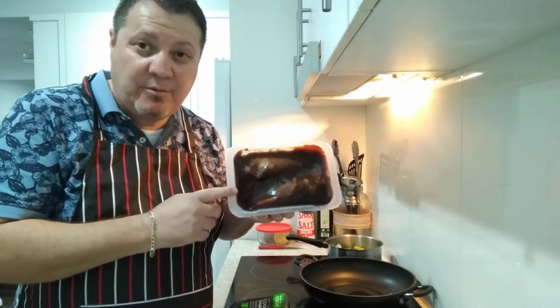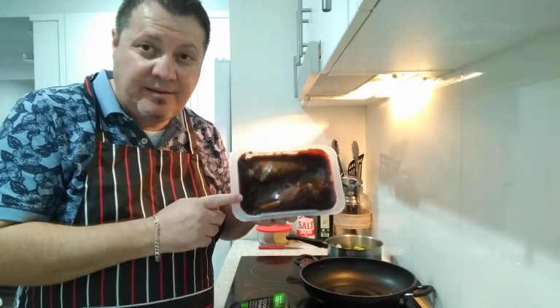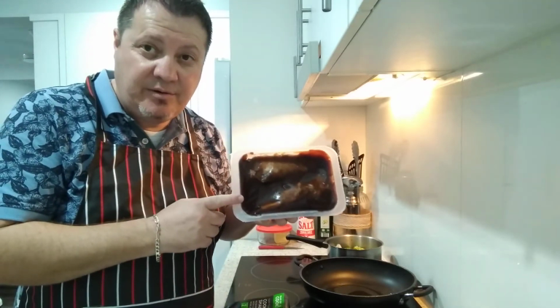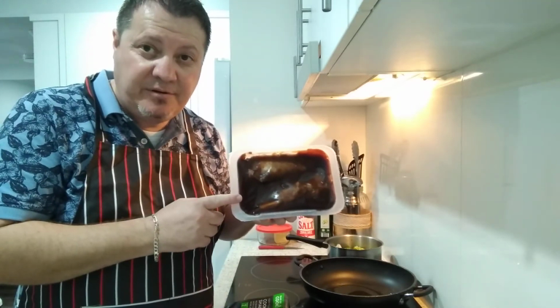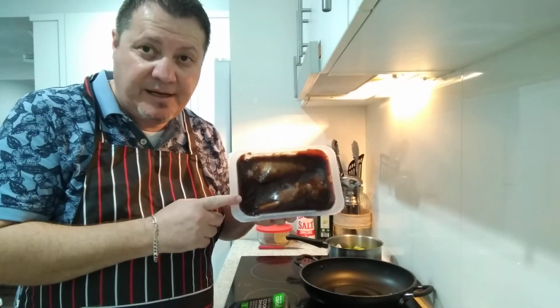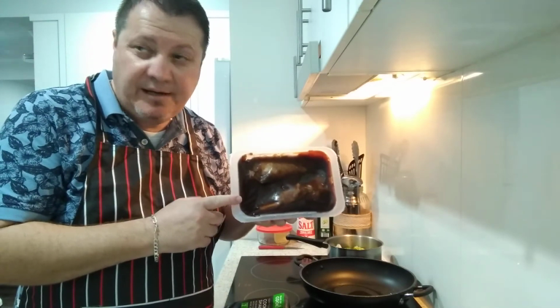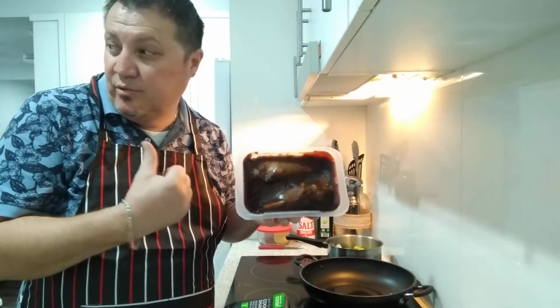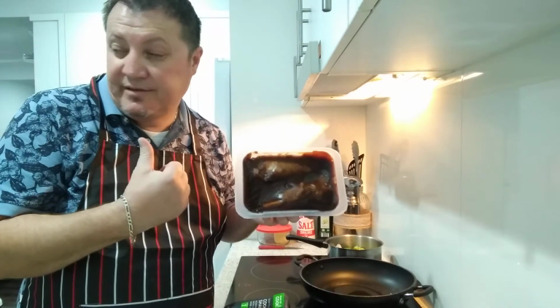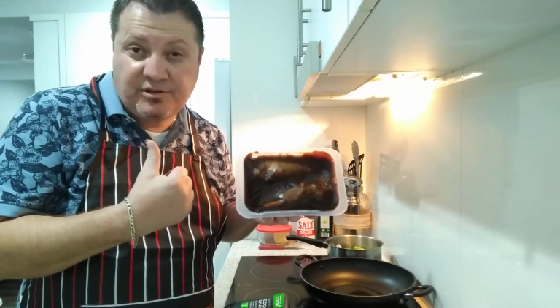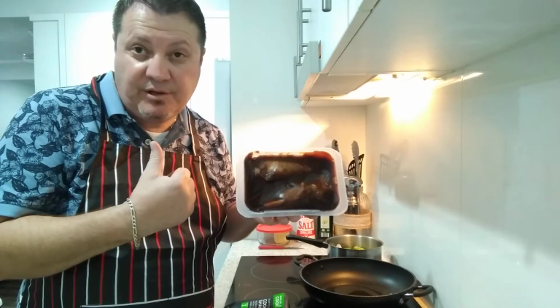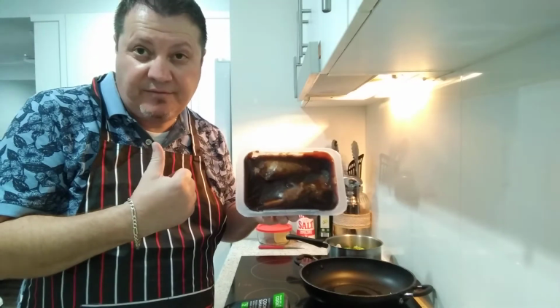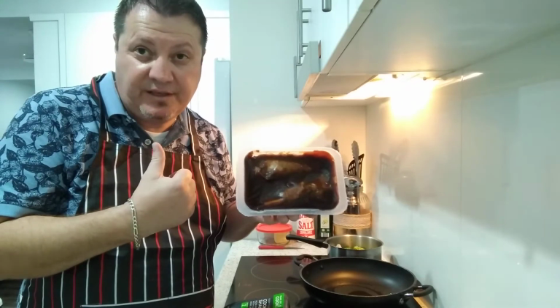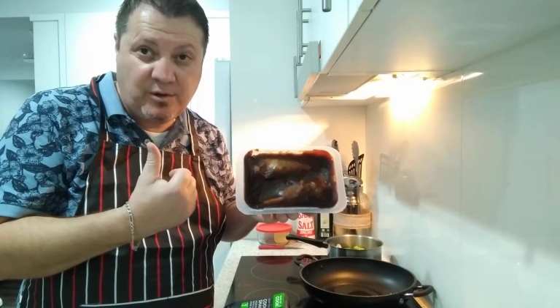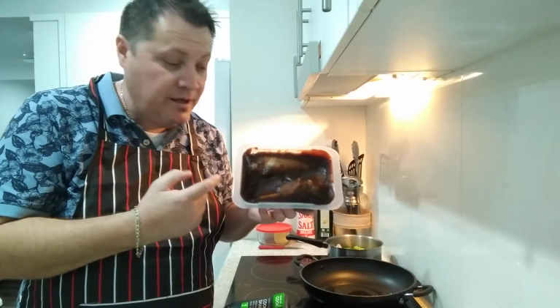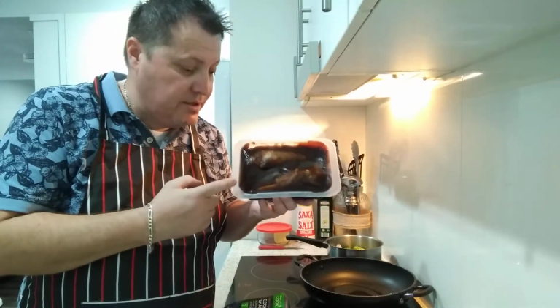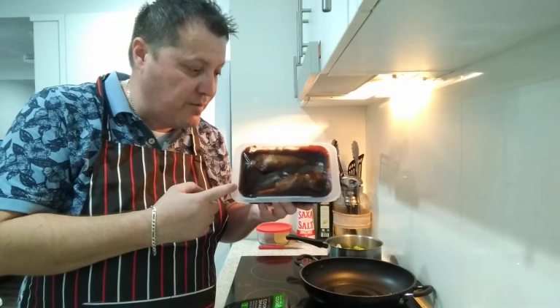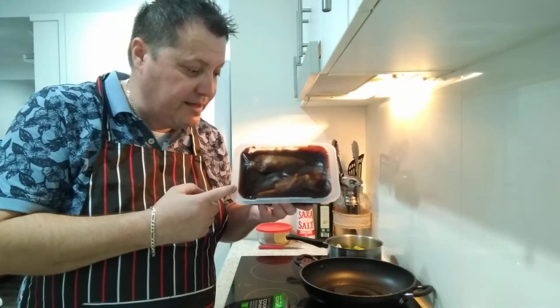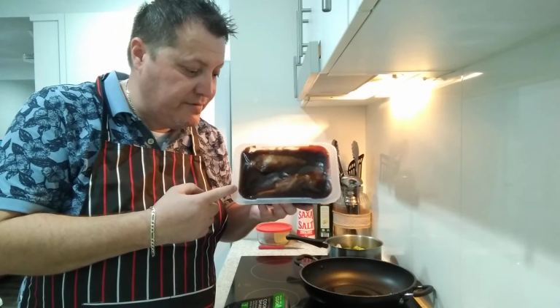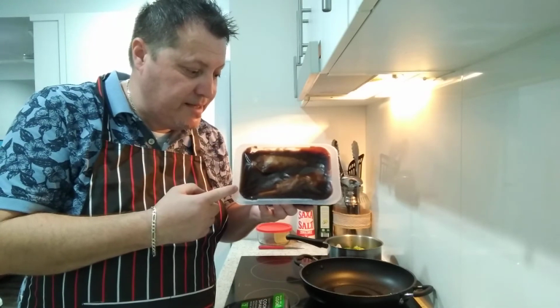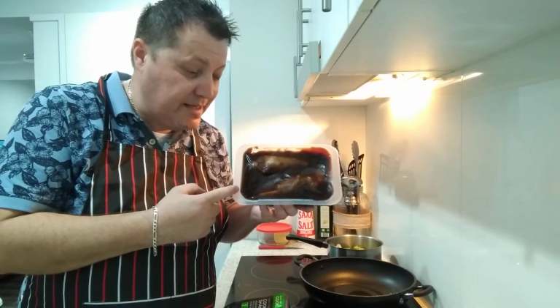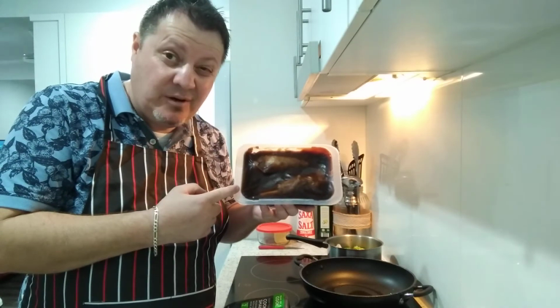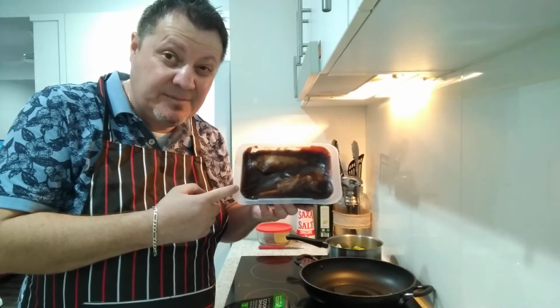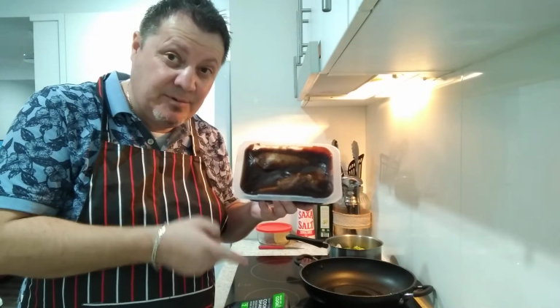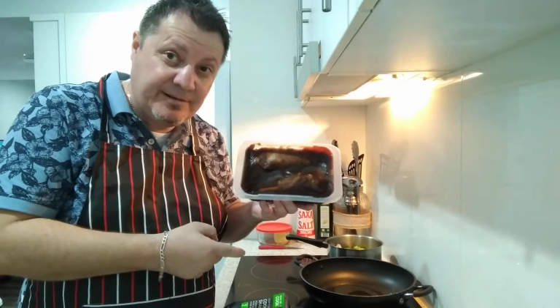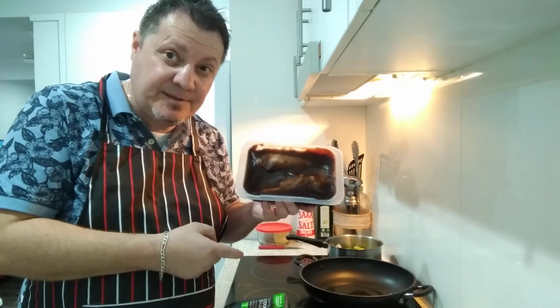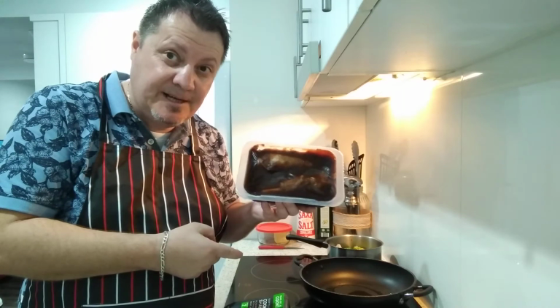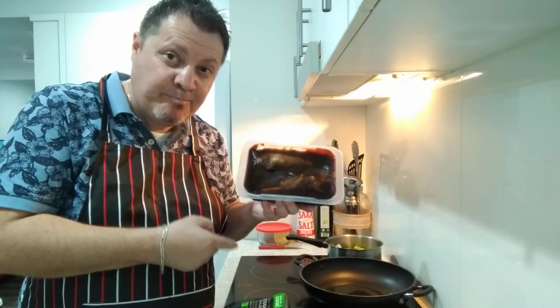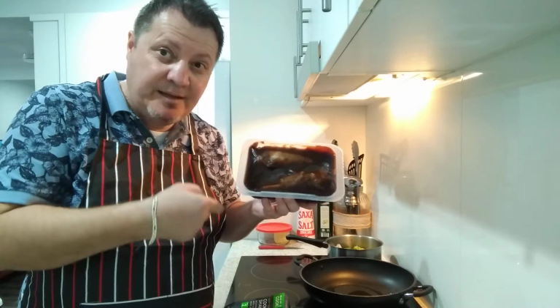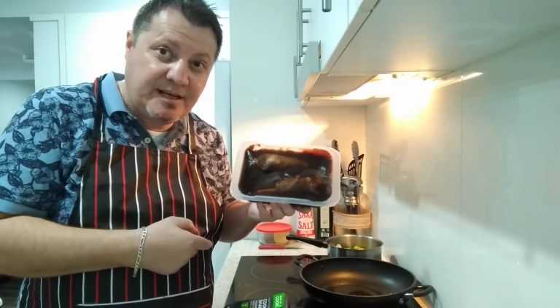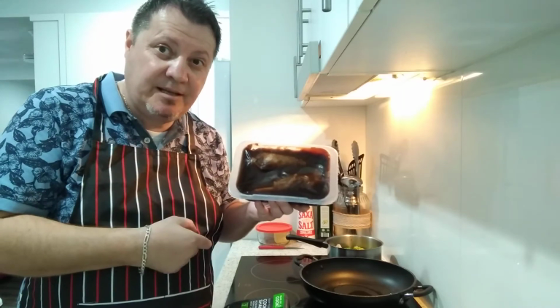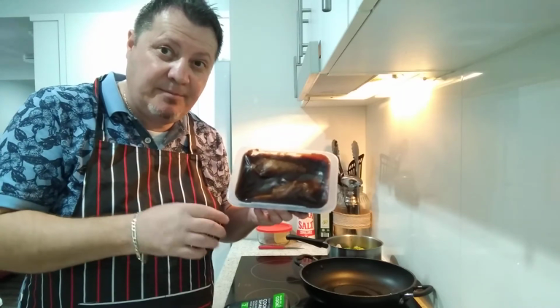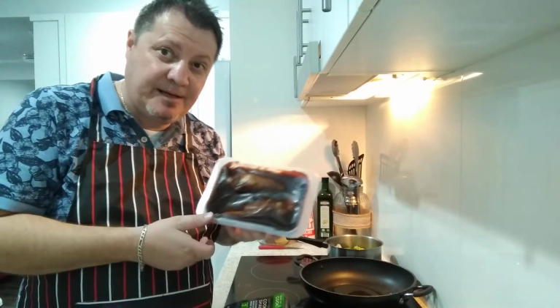Mine is a very strong 1500 watt microwave, so I'm going to put it in for about 5-6 minutes. We'll go through this procedure and then start chucking it in the pan and plating up.